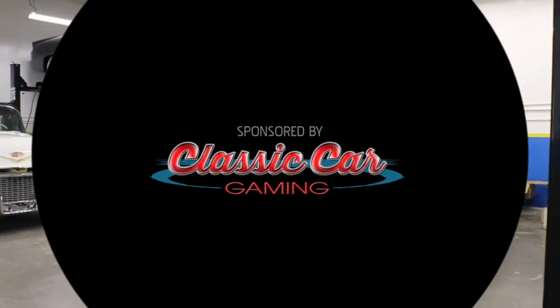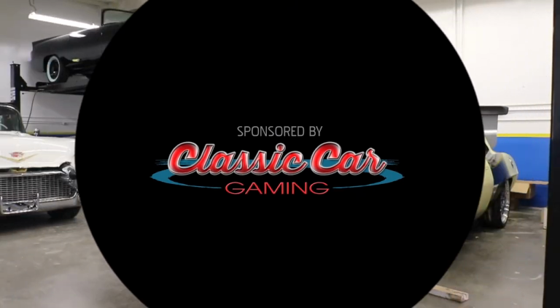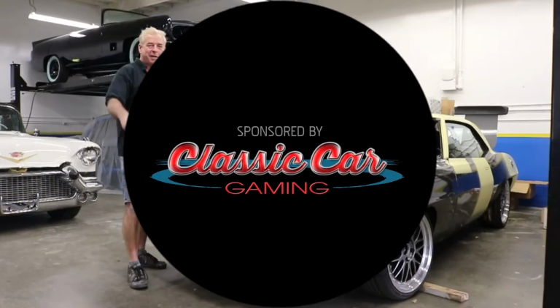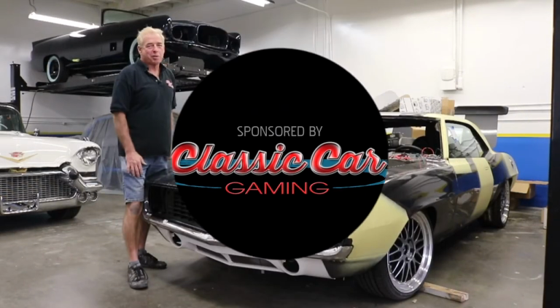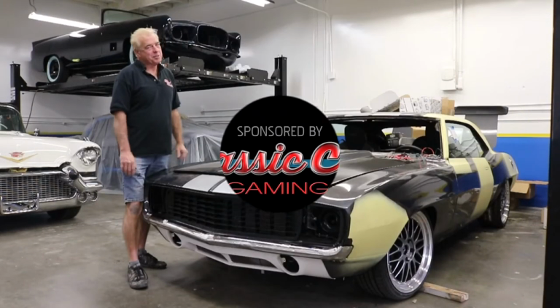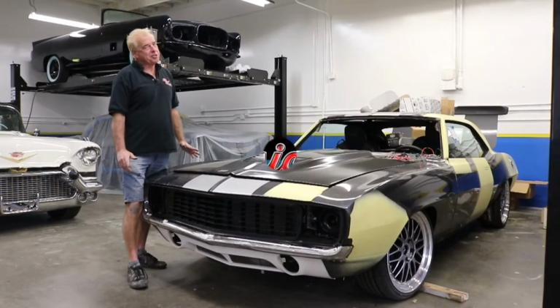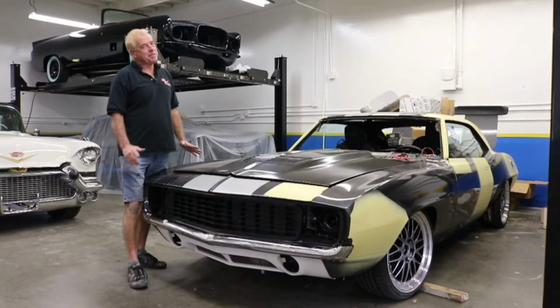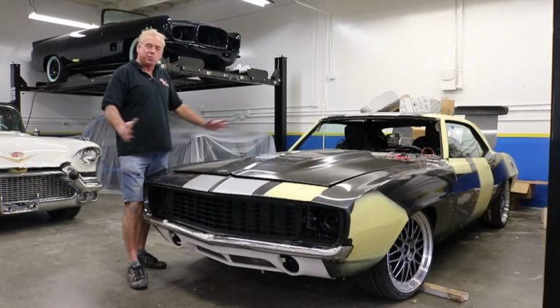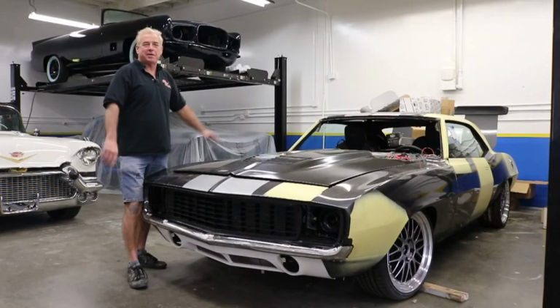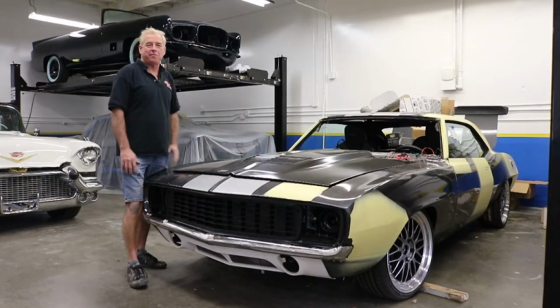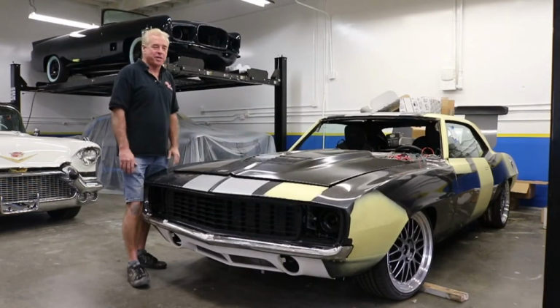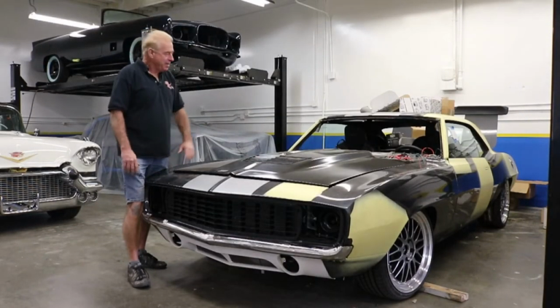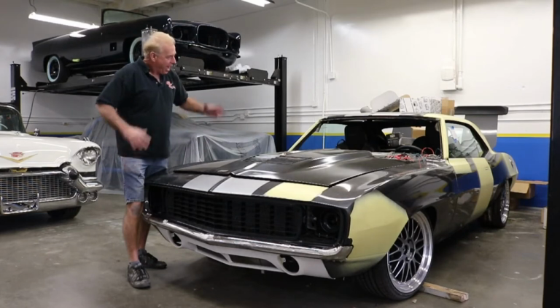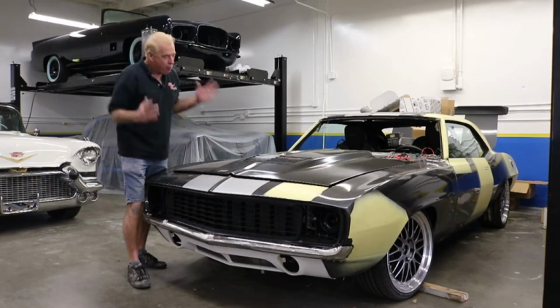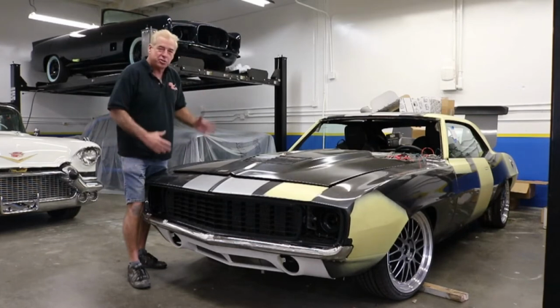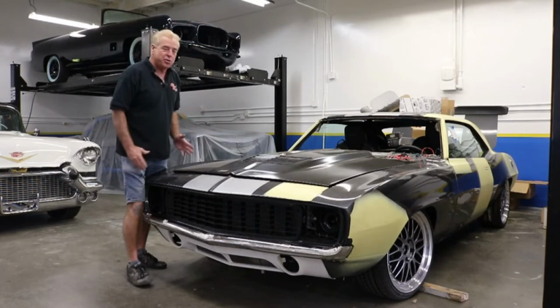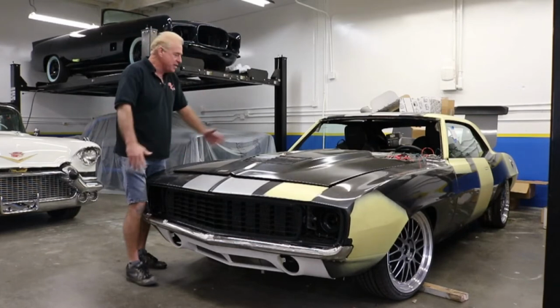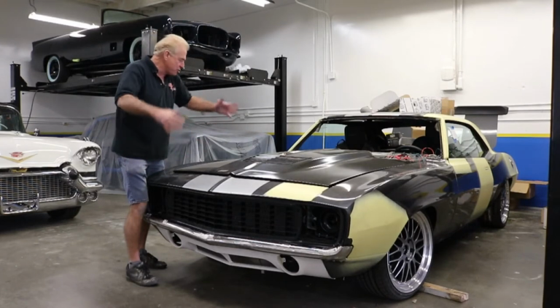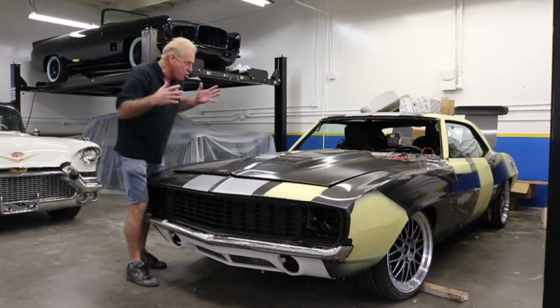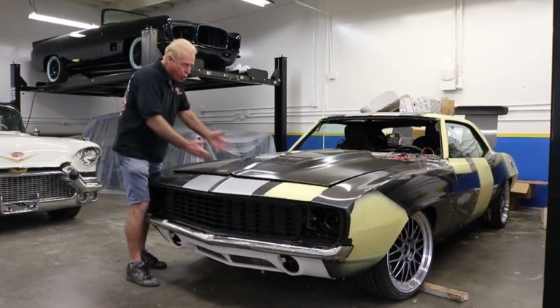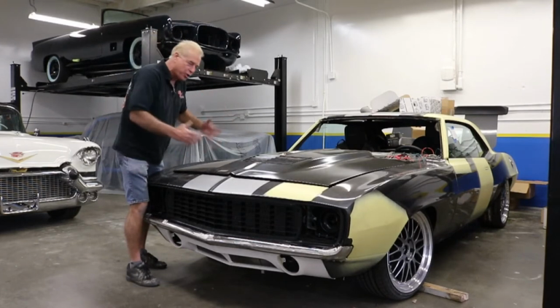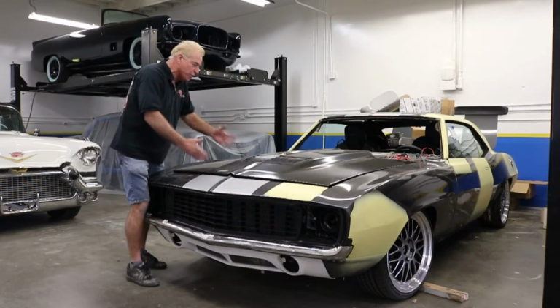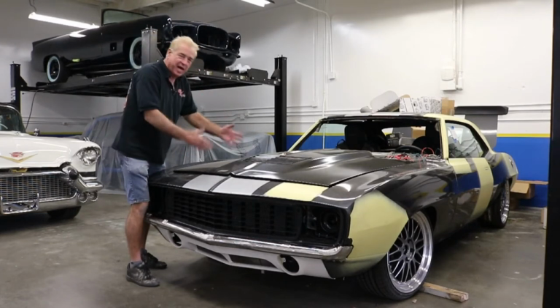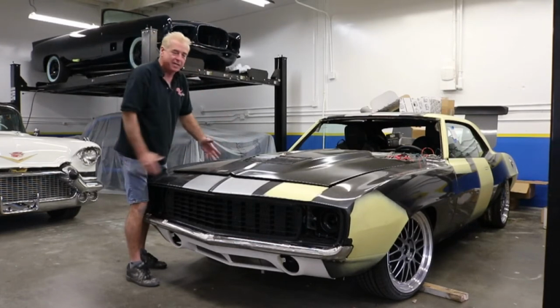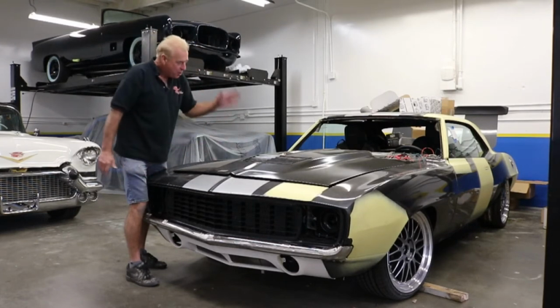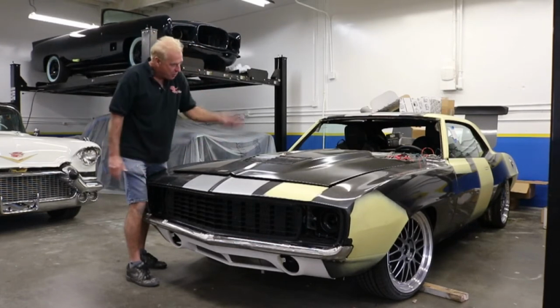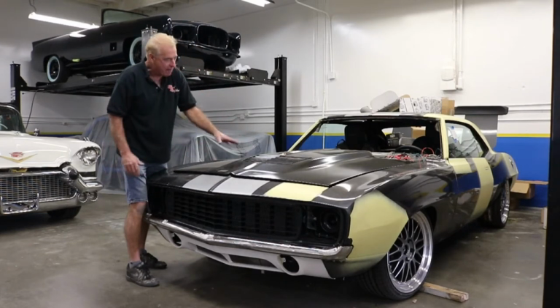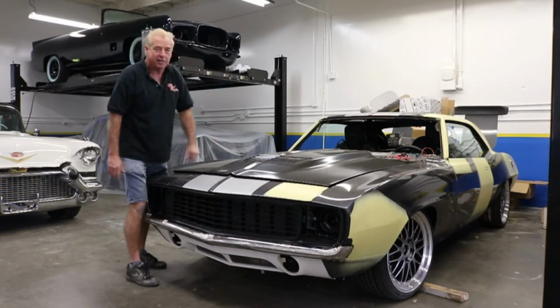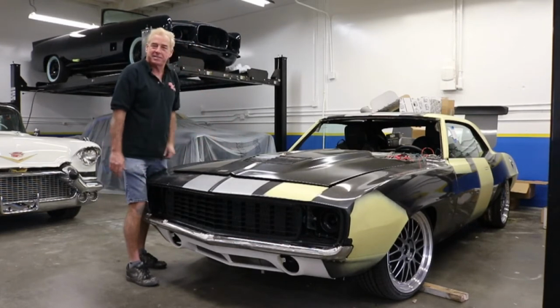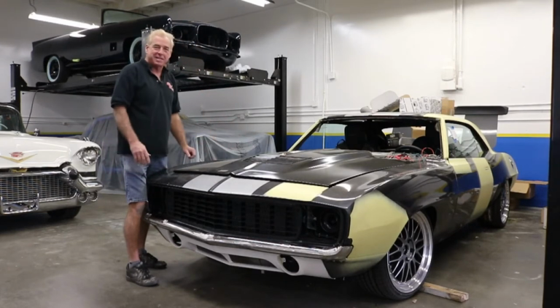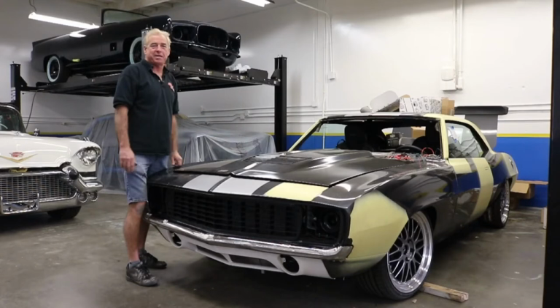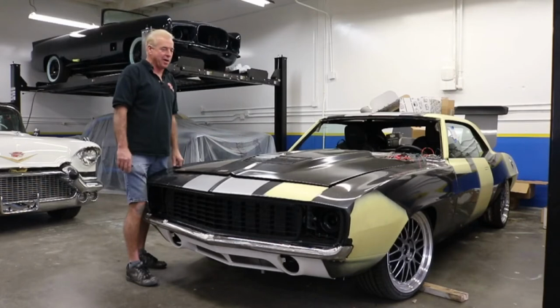Hello, my name is Mark Boyce with ScareShipless in SoCal, California. I want to show you this cool design we have on this 69 Camaro.